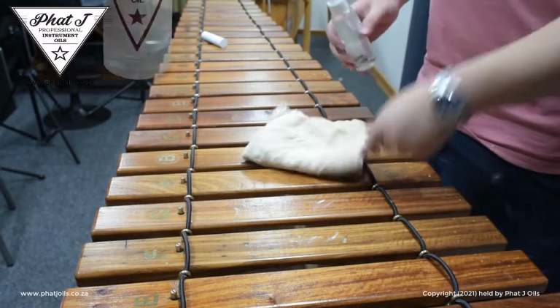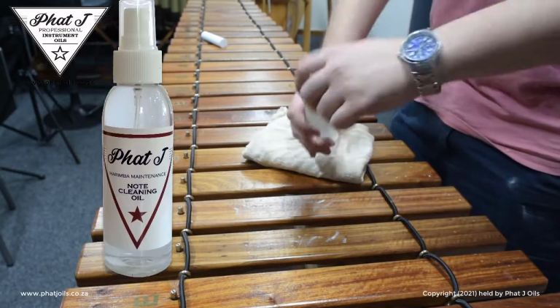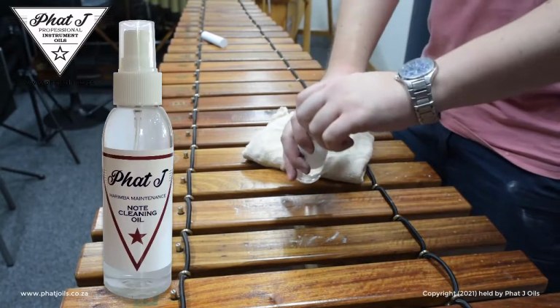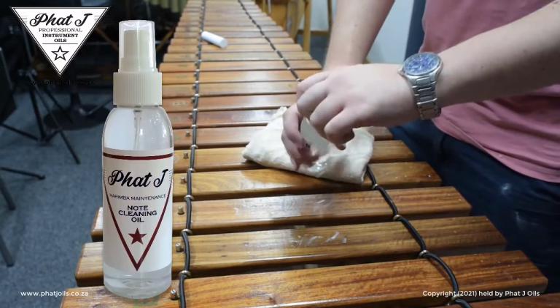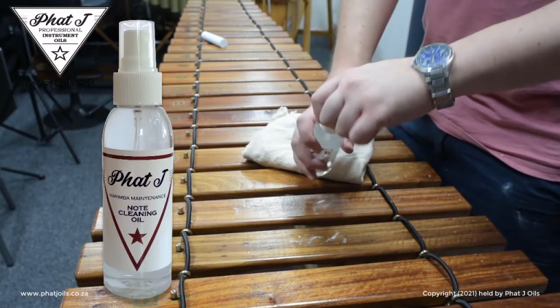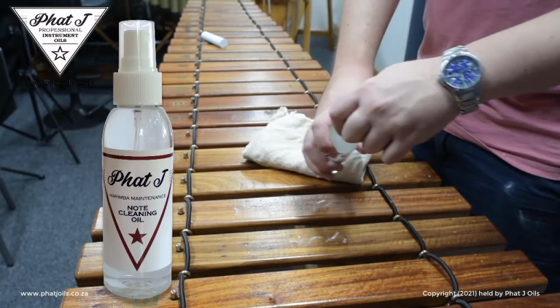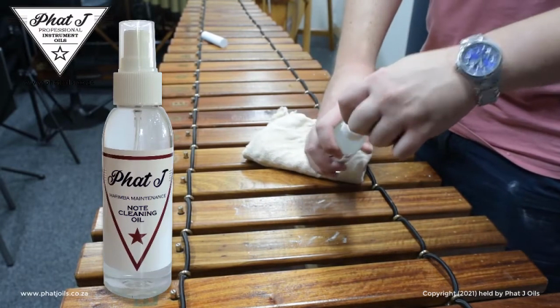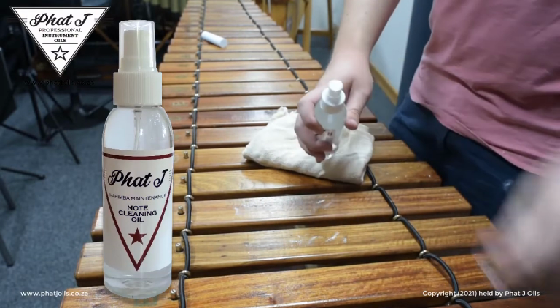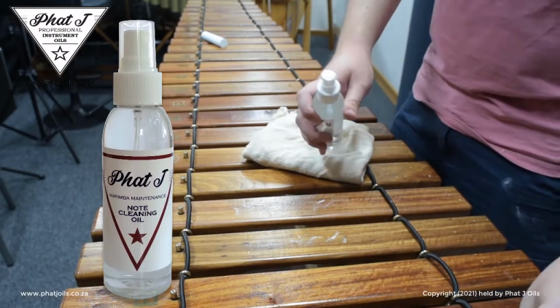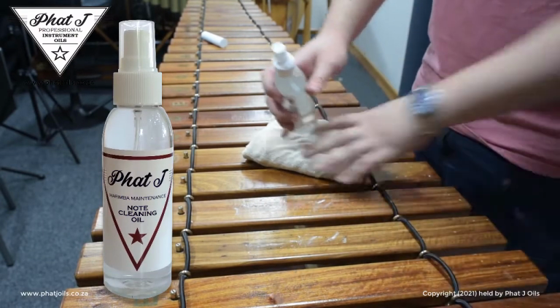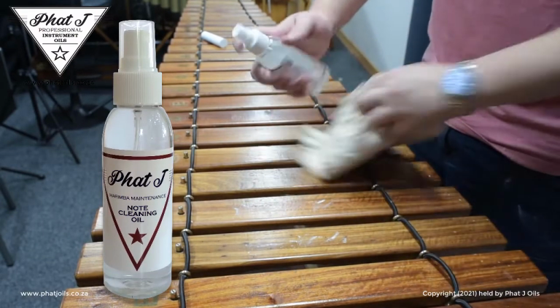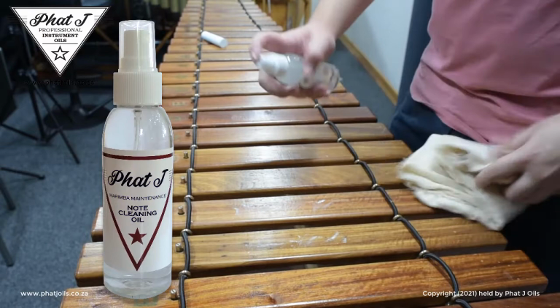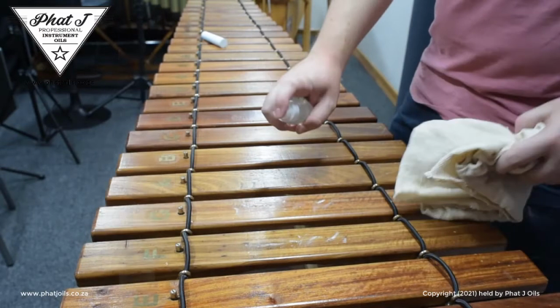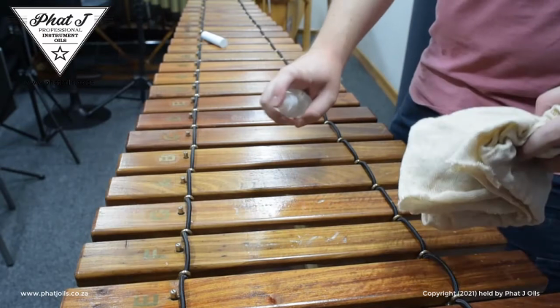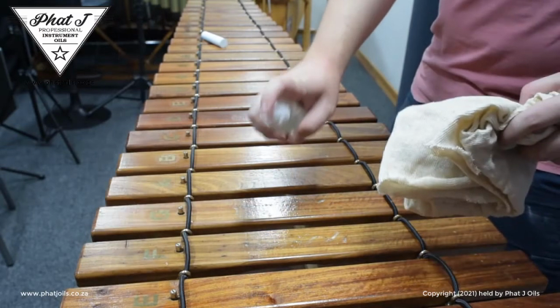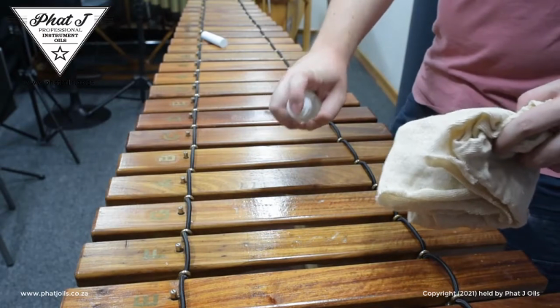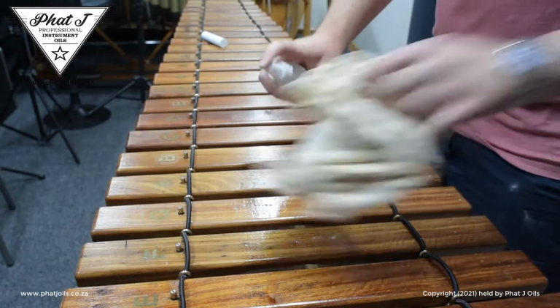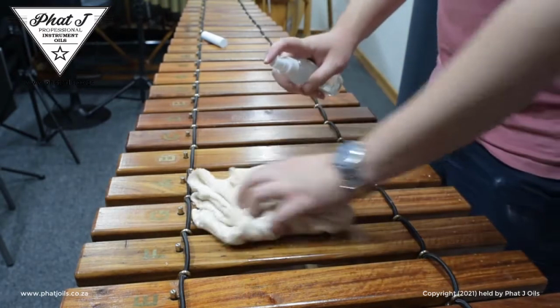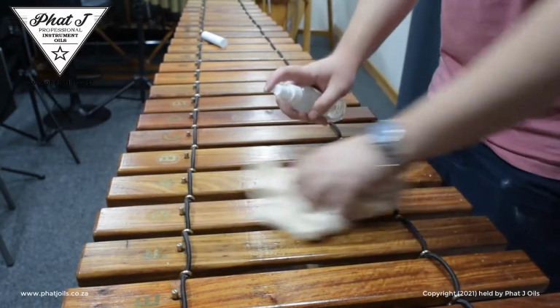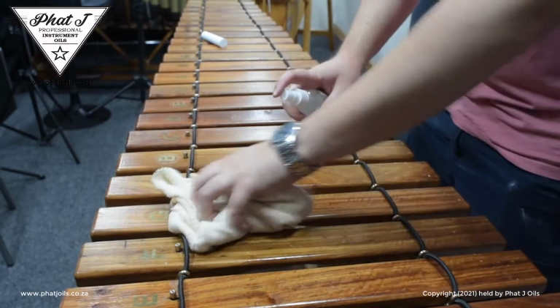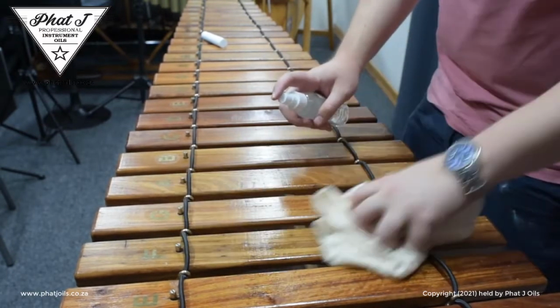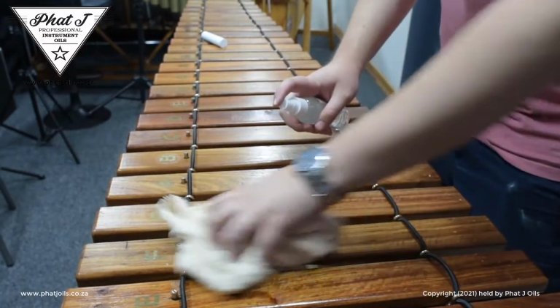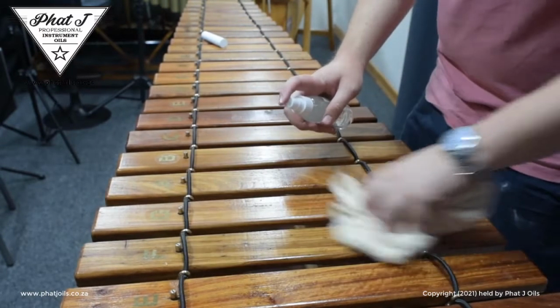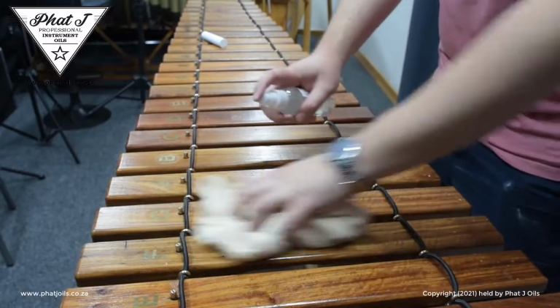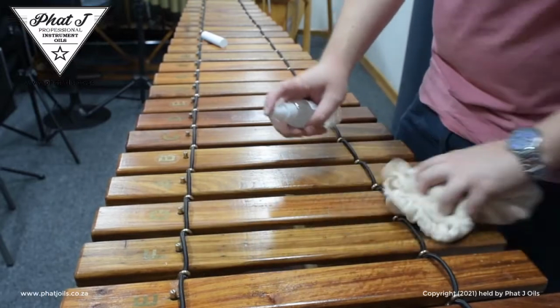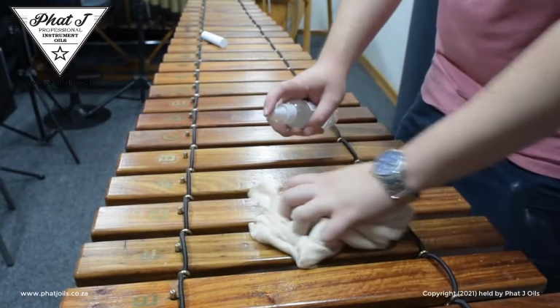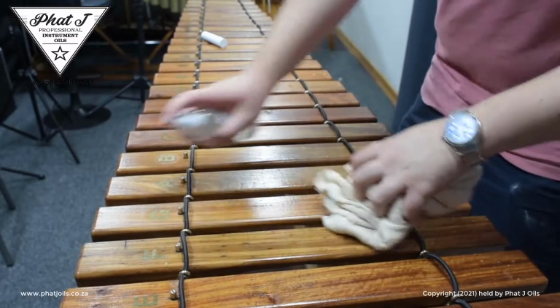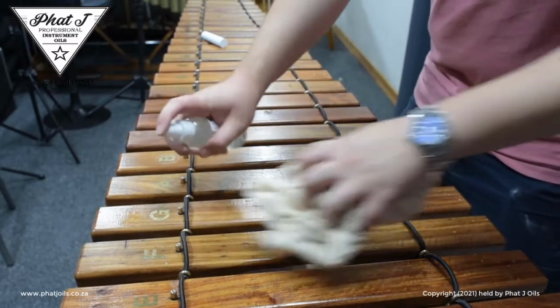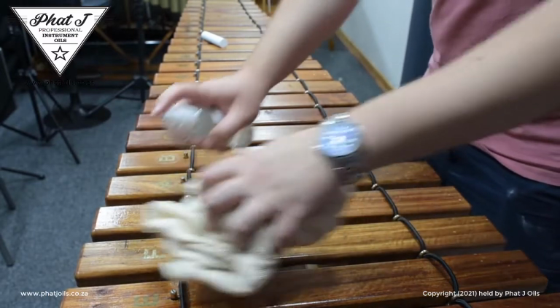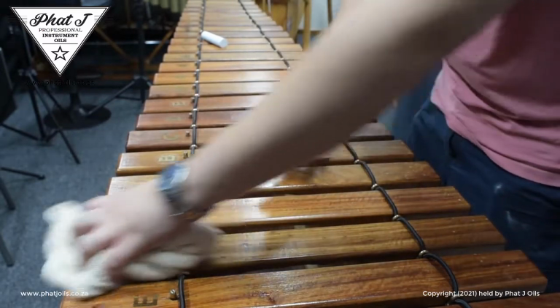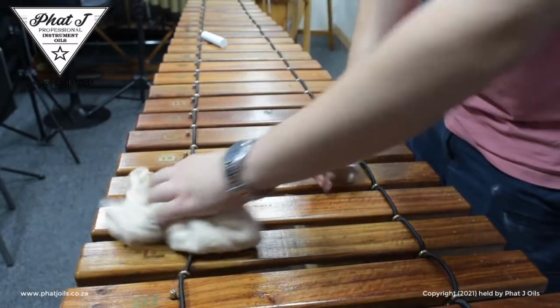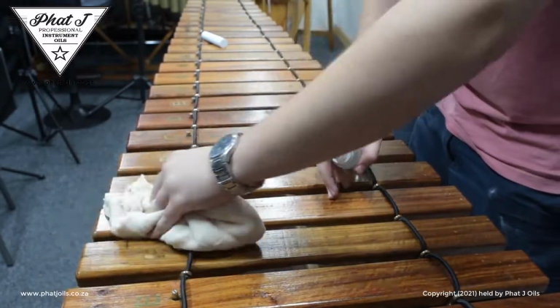Then make use of Phaja Oil's note cleaning oil to clean and treat the surface. Spray the note cleaning oil directly on the notes or on the cloth and gently wipe the notes to remove the last remaining dust and grime.